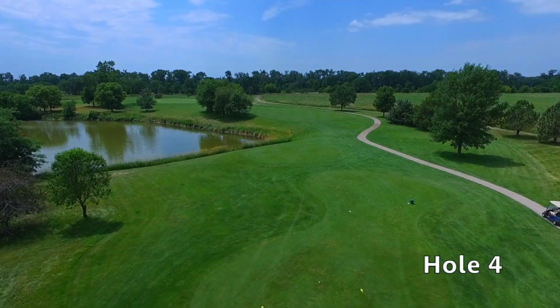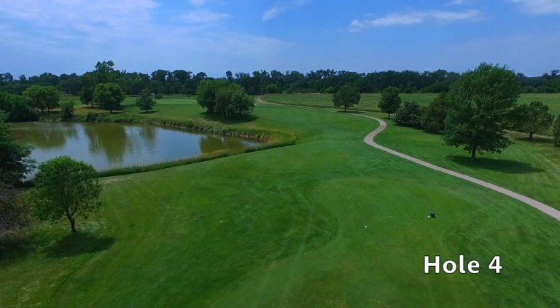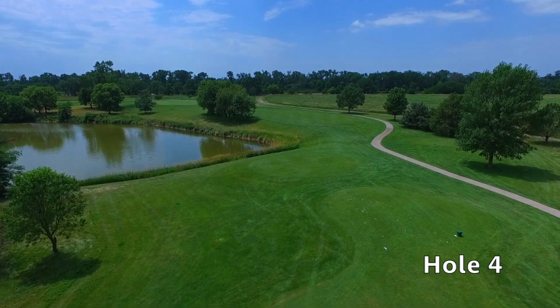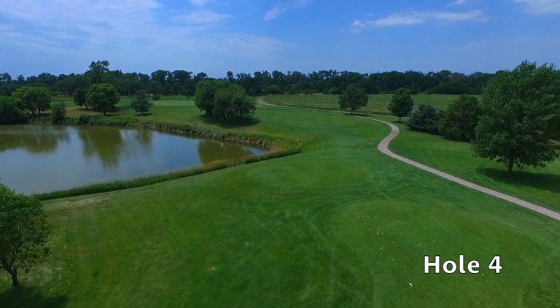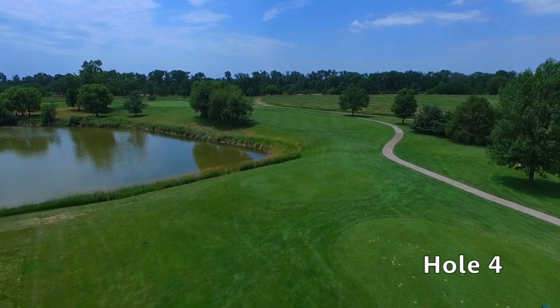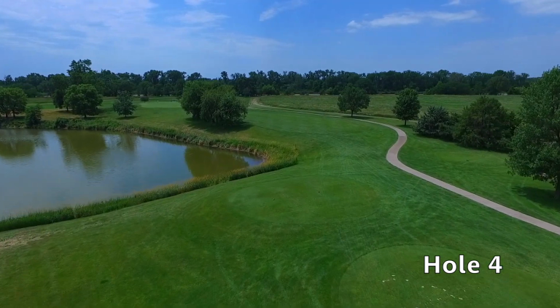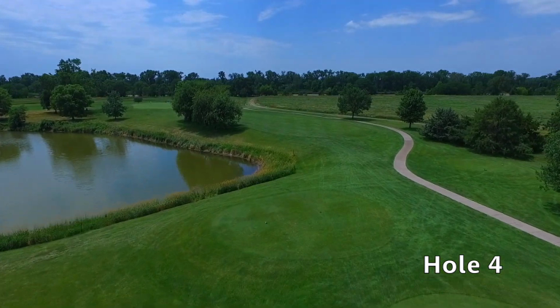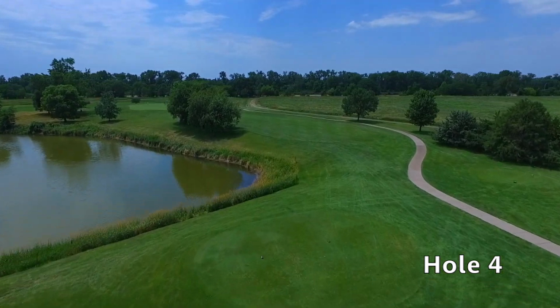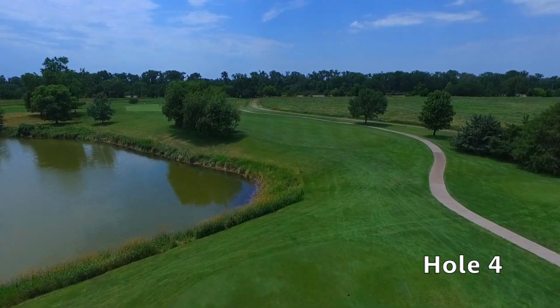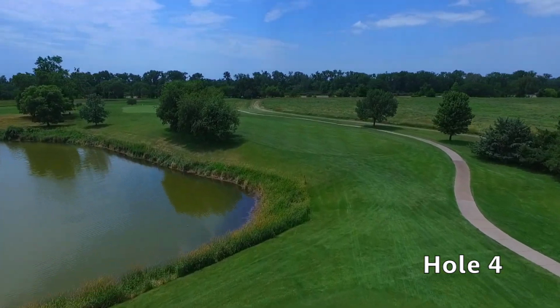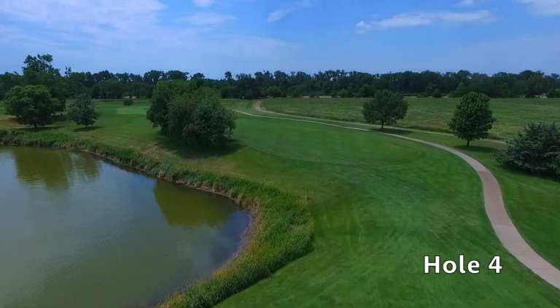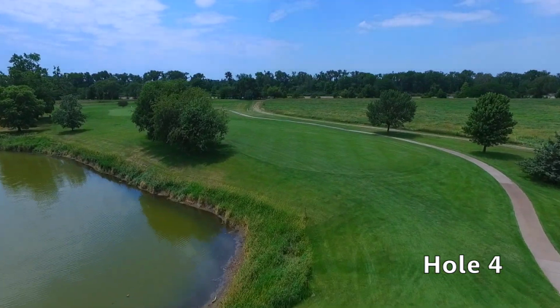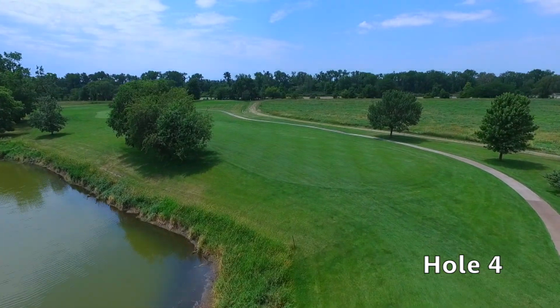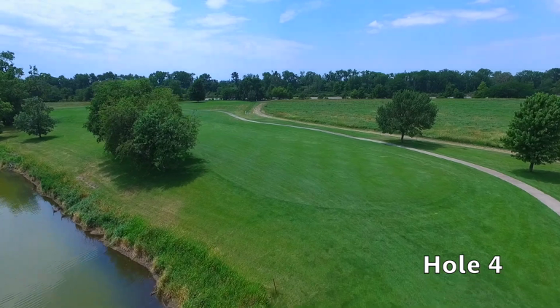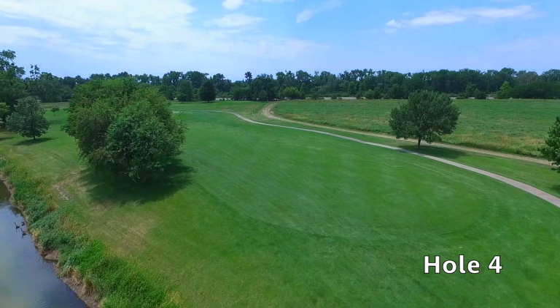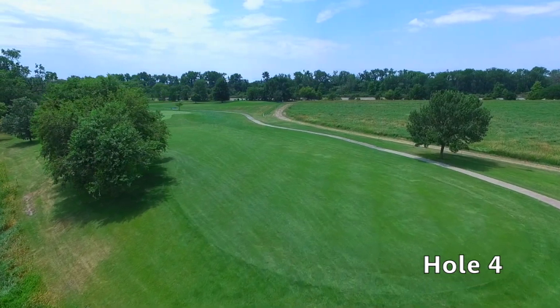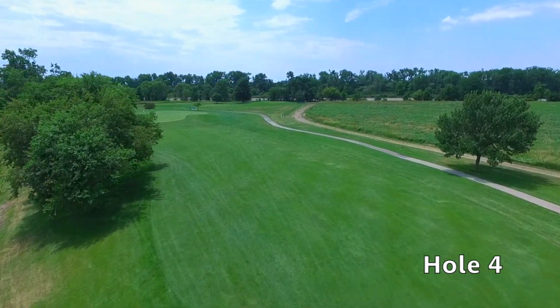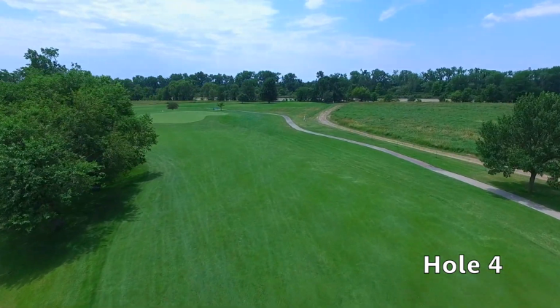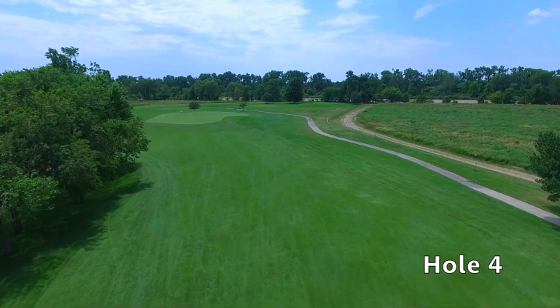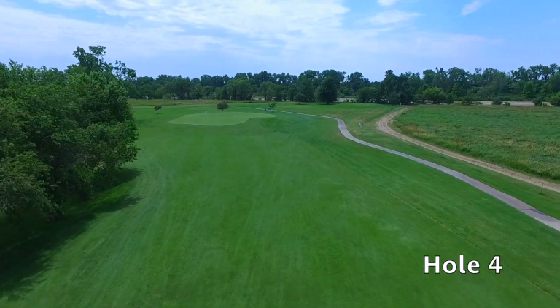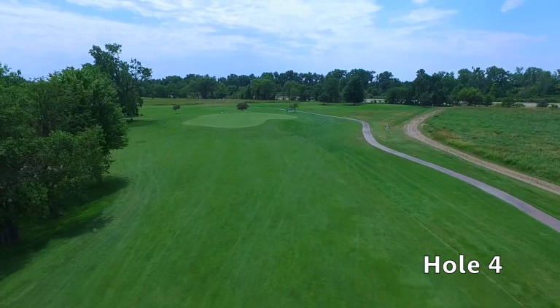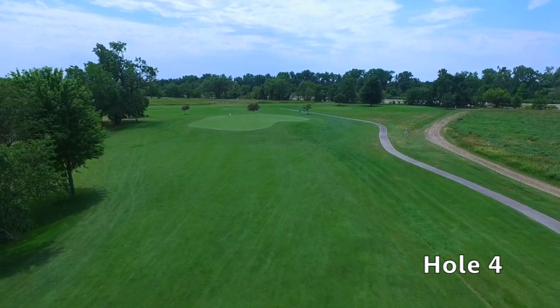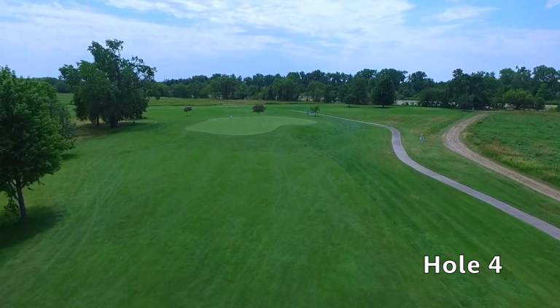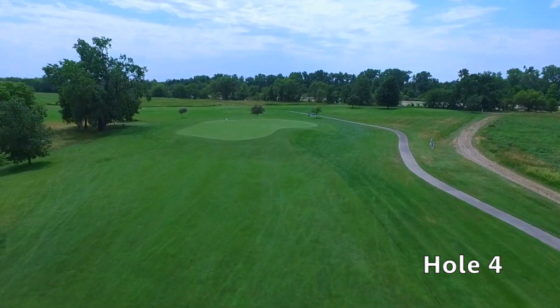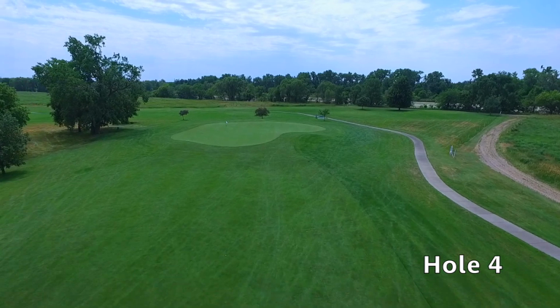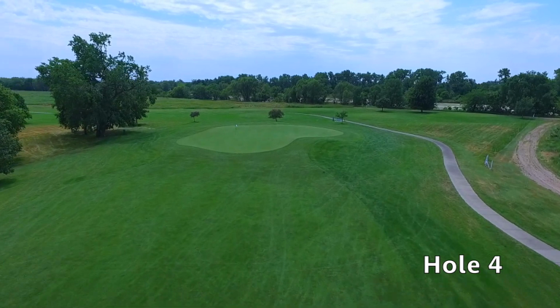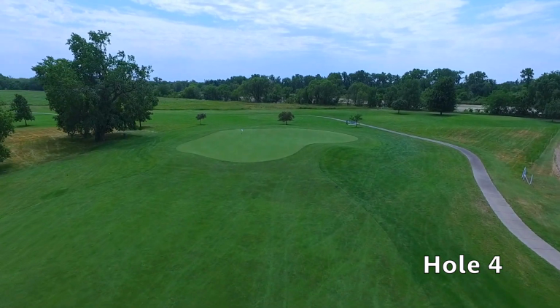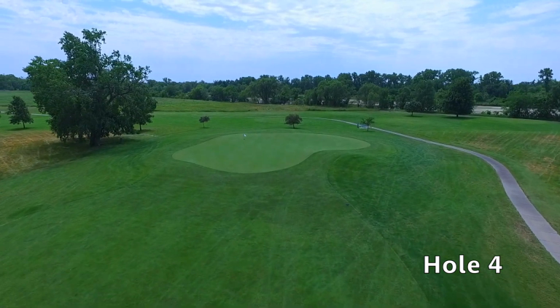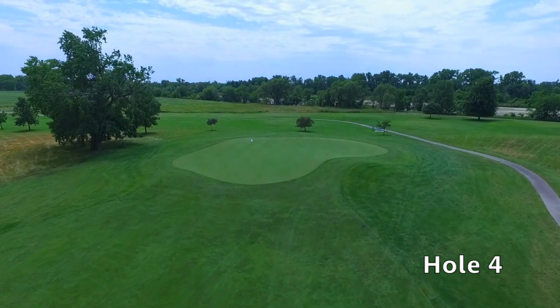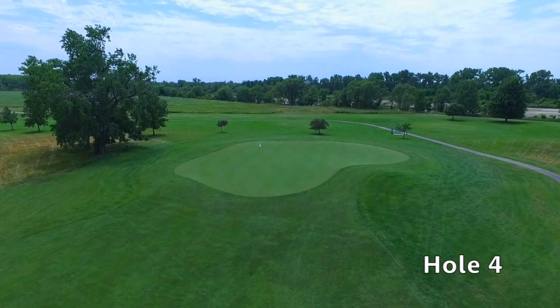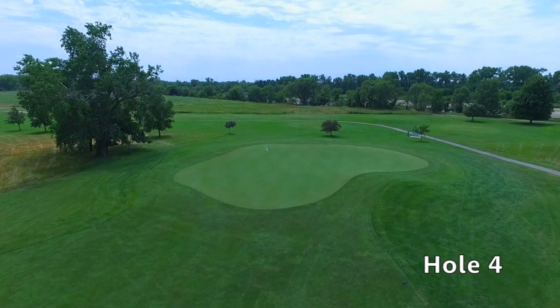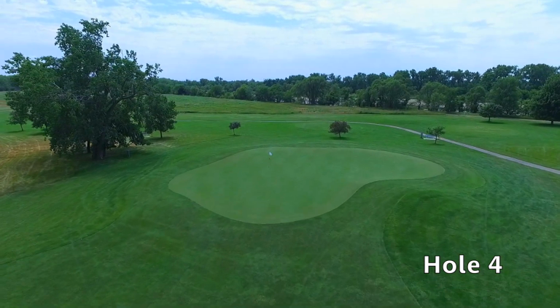Hole number four at Quail Run is a long and challenging par three with water to the left off the tee and out-of-bounds to the right. The green for this hole is large and undulating with some difficult pin positions. Walk off here with a three and run to the next tee.